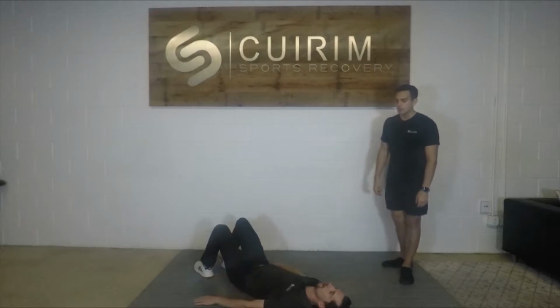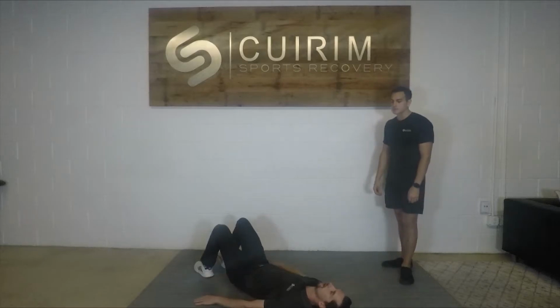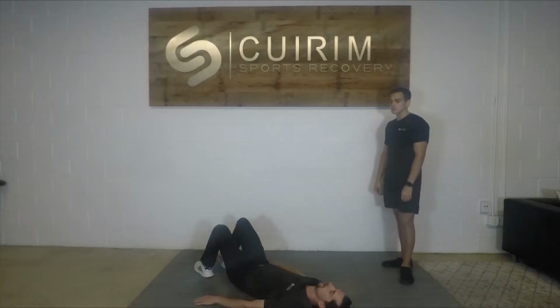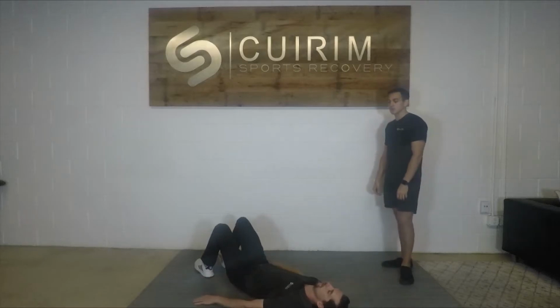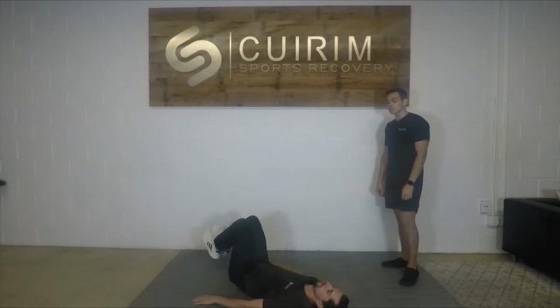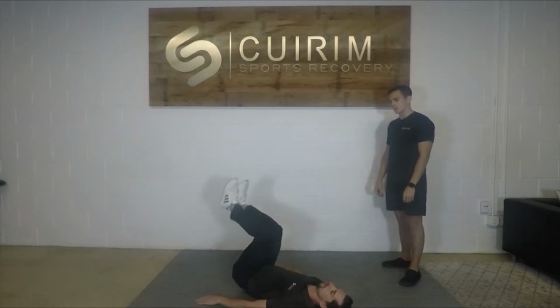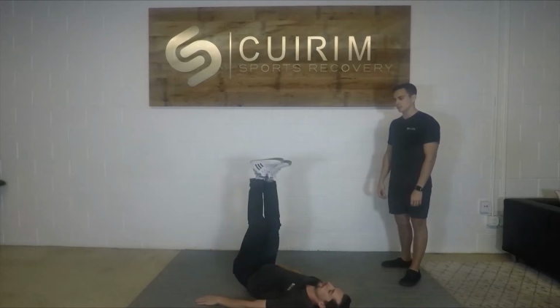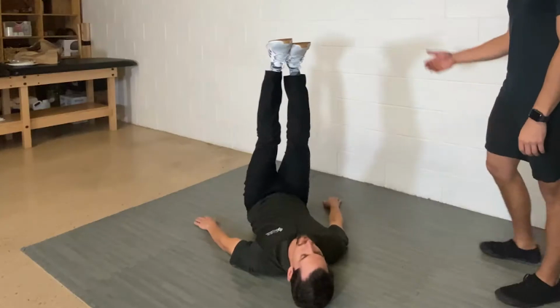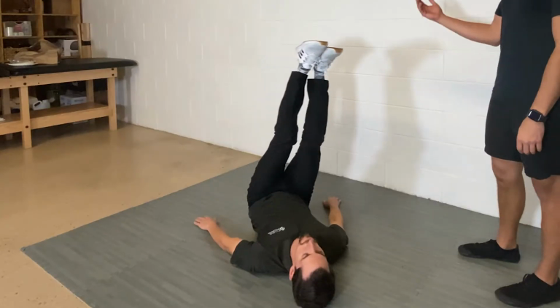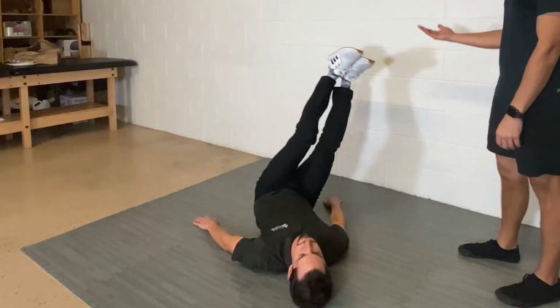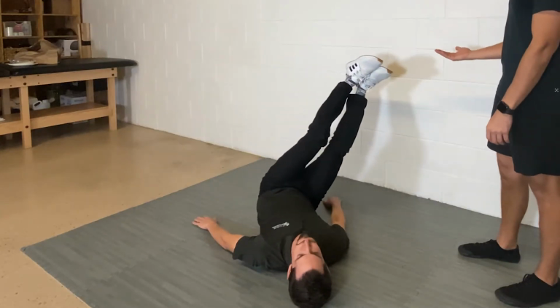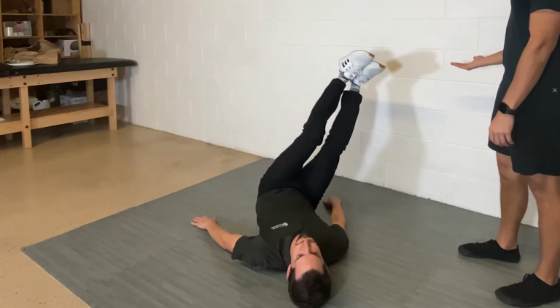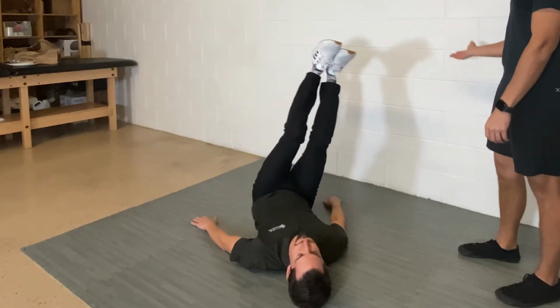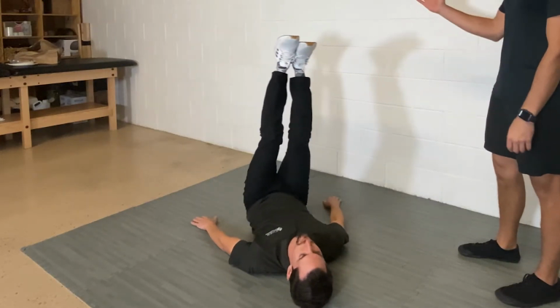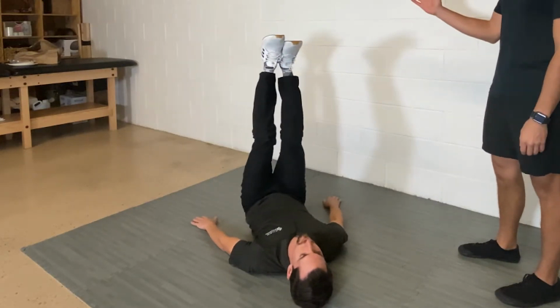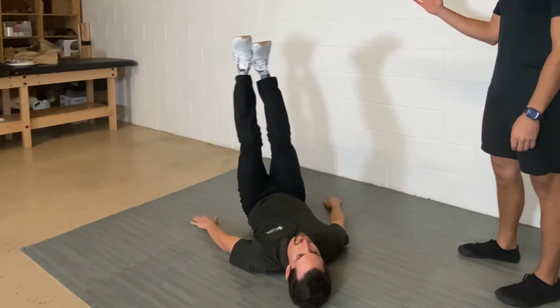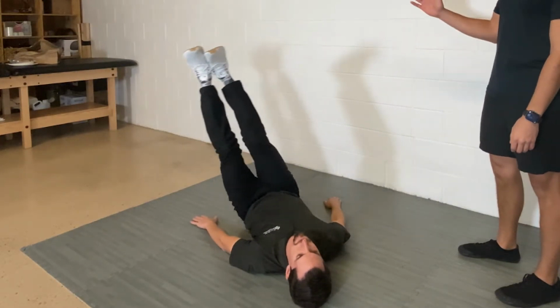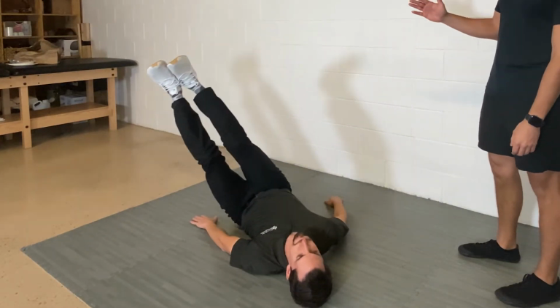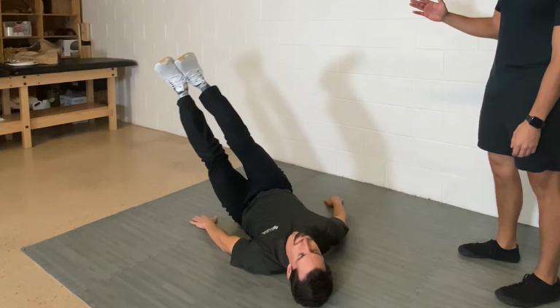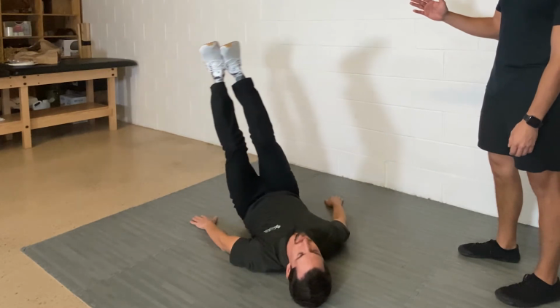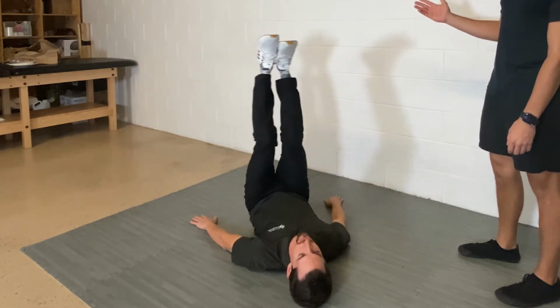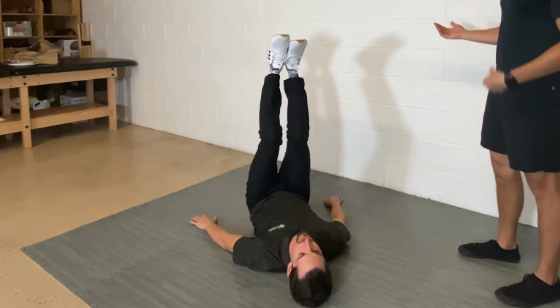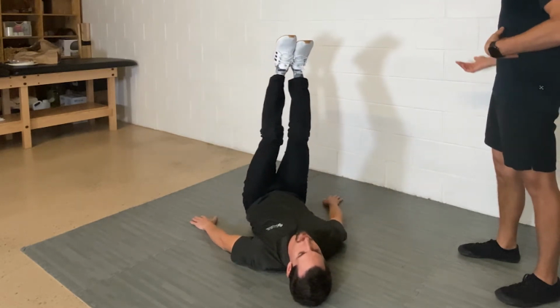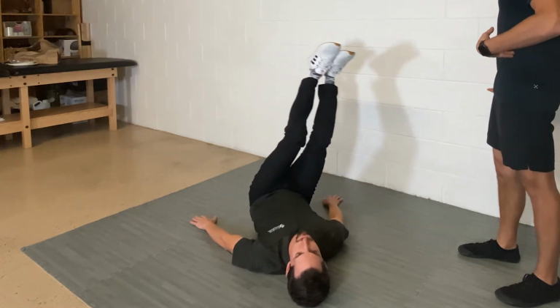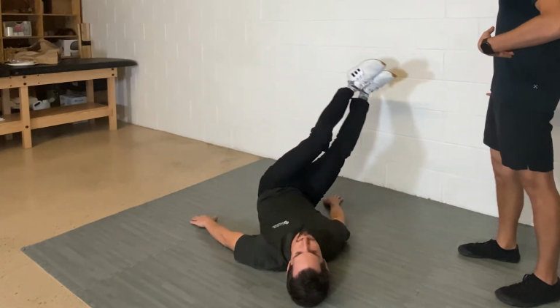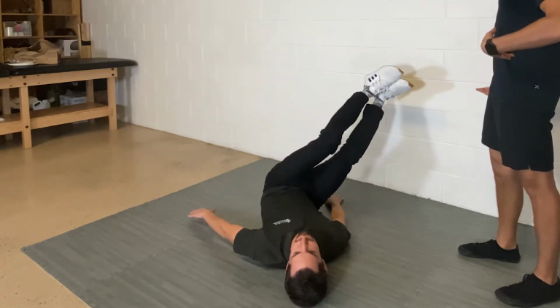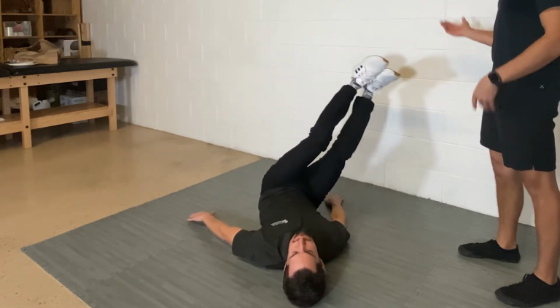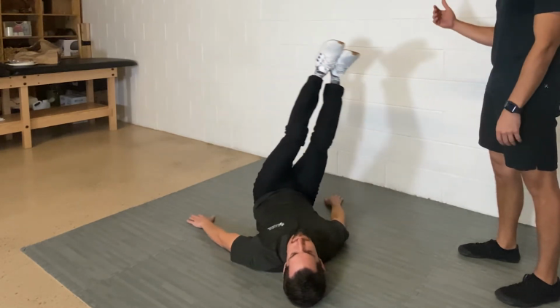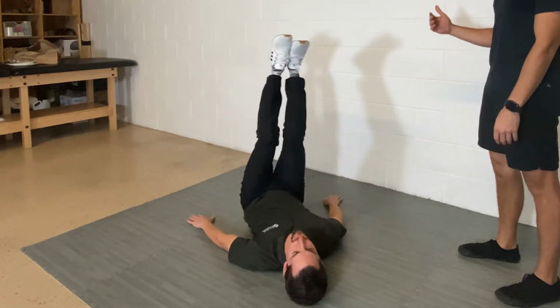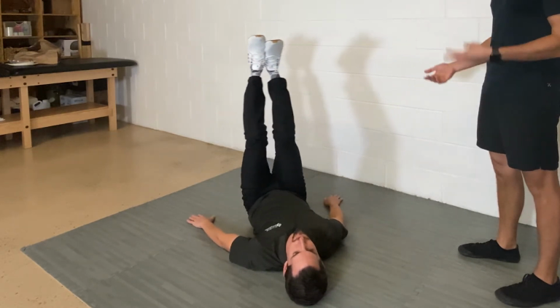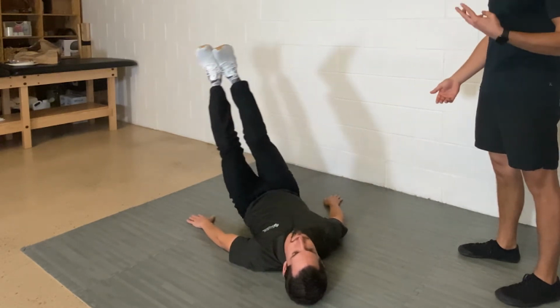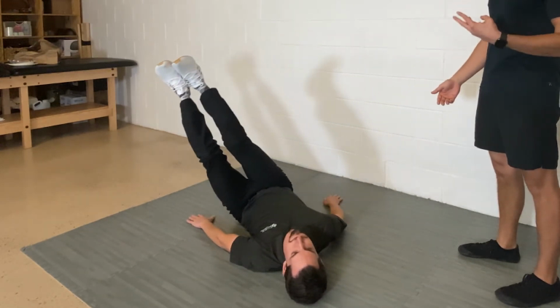Our next move is going to be our windshield wiper. We have our legs straight going out to the side about 30 to 45 degrees and using your oblique to come back to center. That's going to be level three.